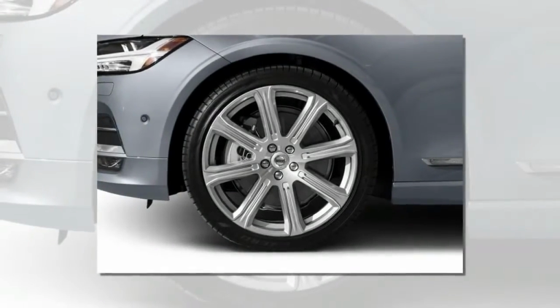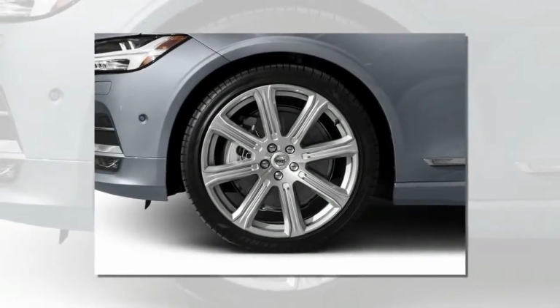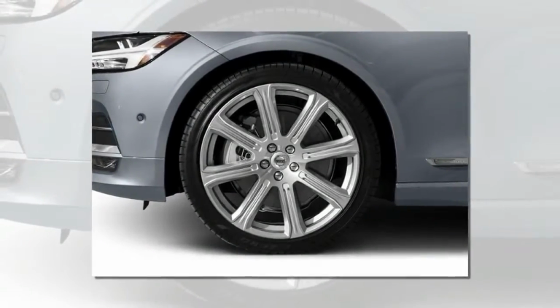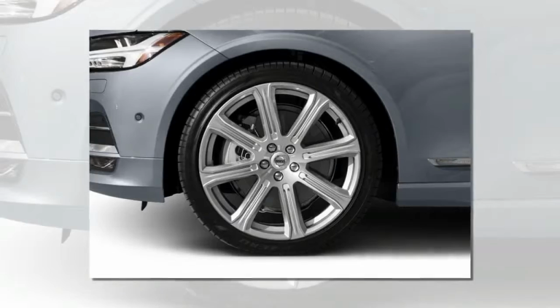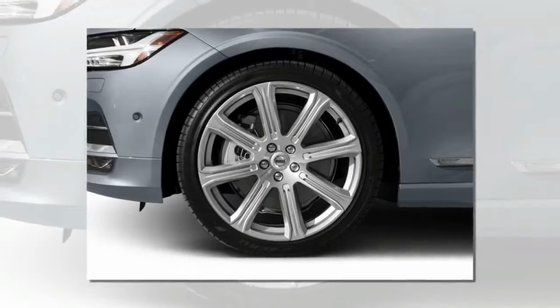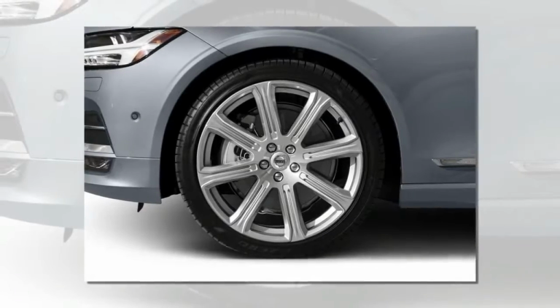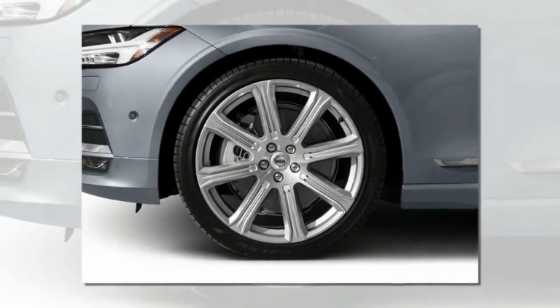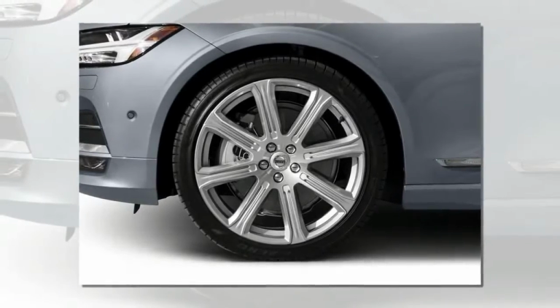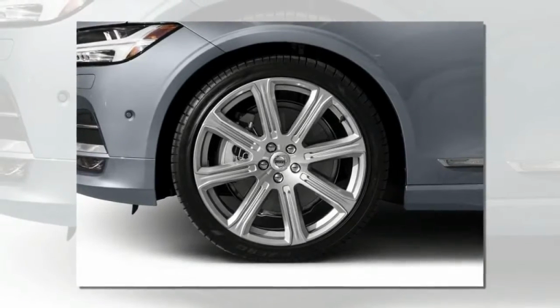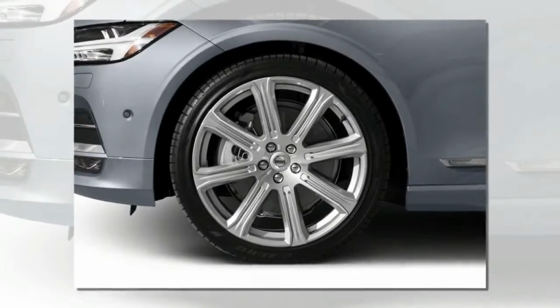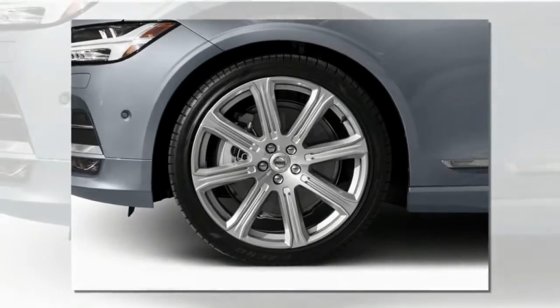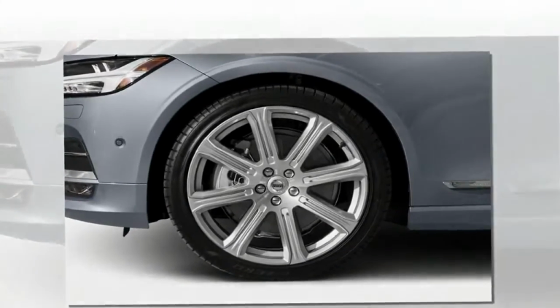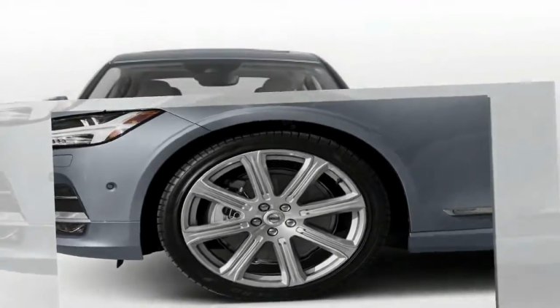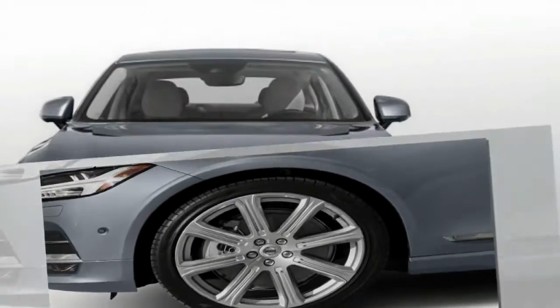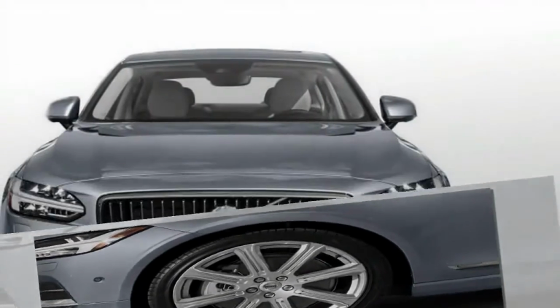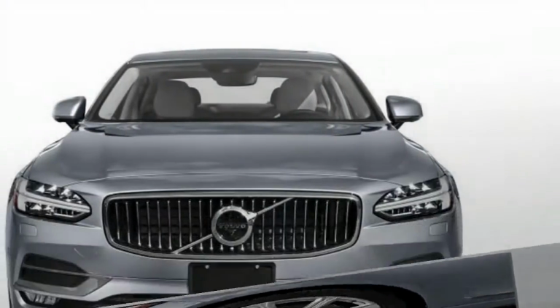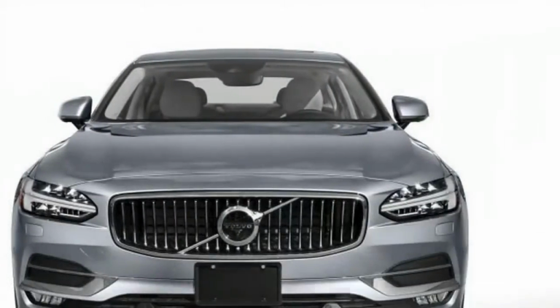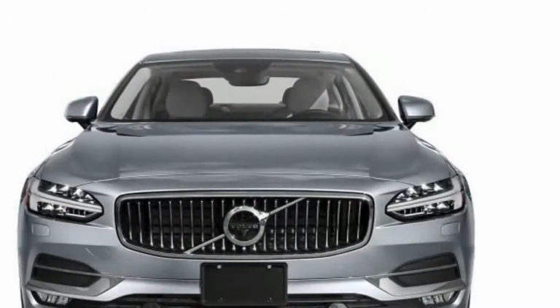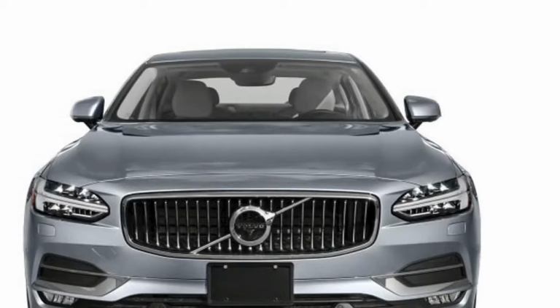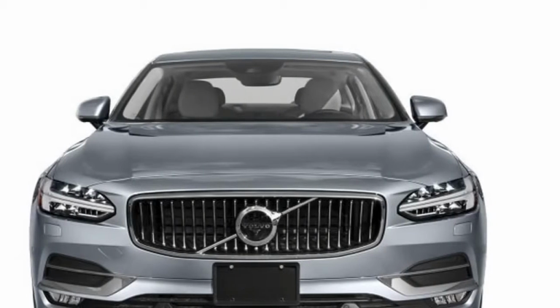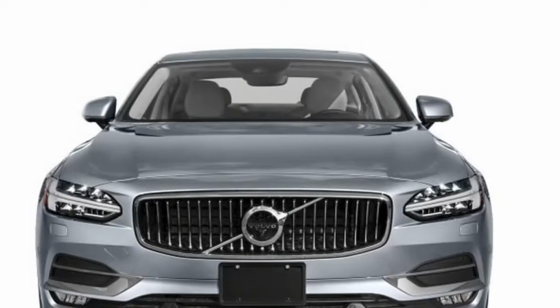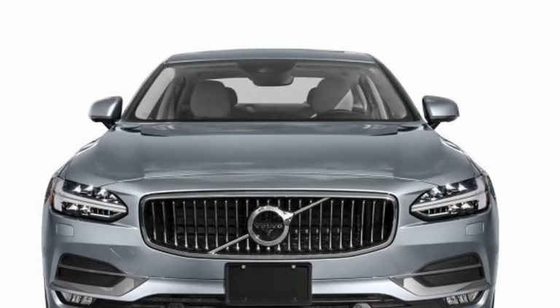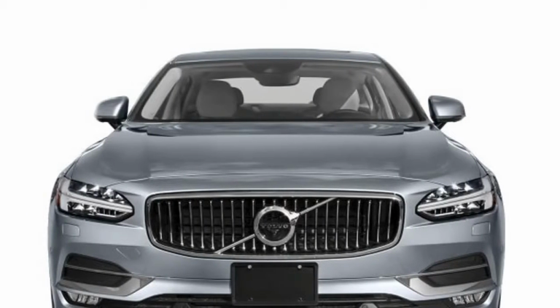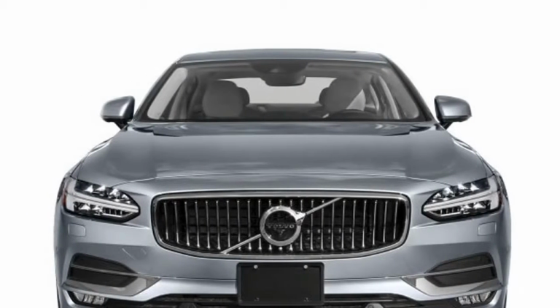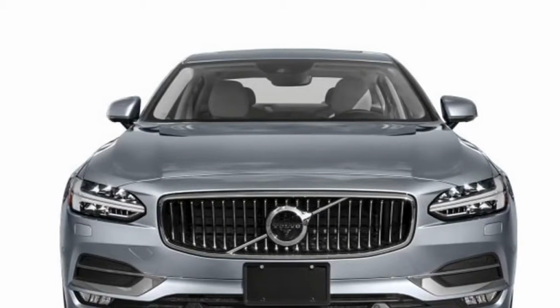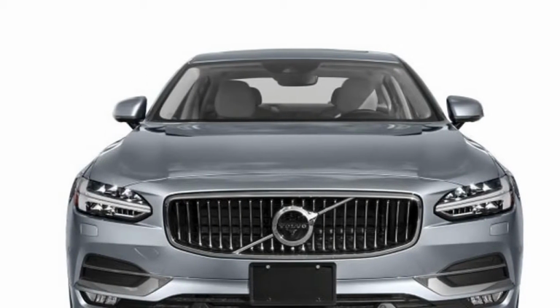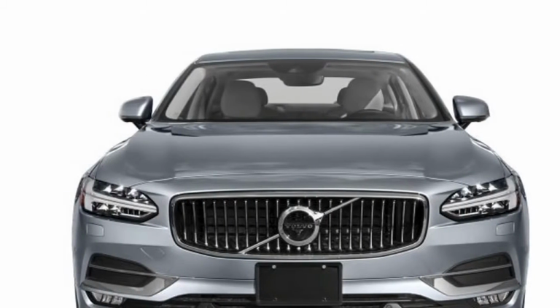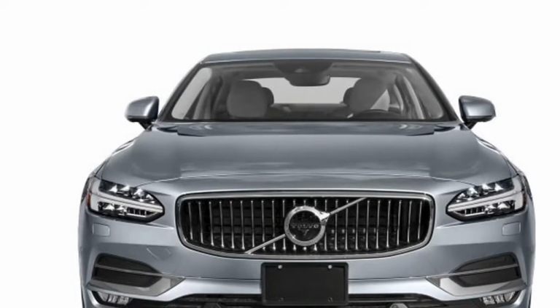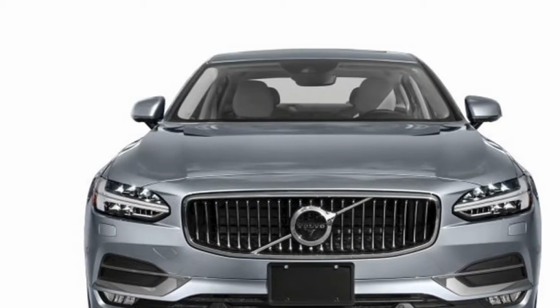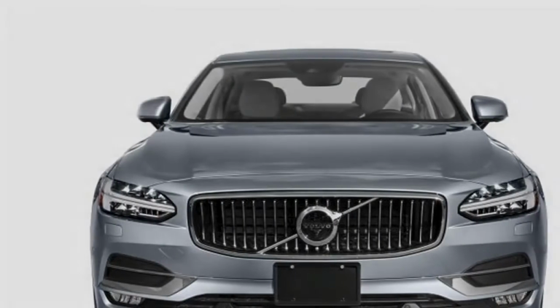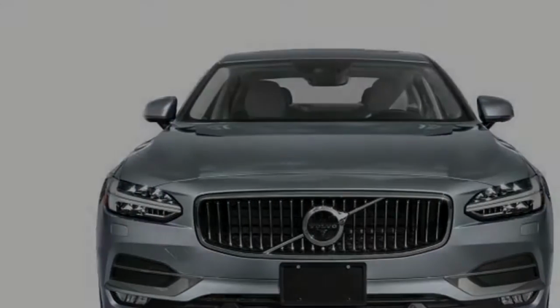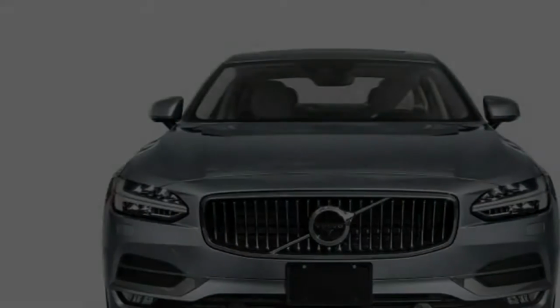The updated S90 will join Volvo's own S60 Inscription sedan, another long wheelbase variant, and Buick's Envision crossover in the small but growing number of China-built cars sold in the United States.